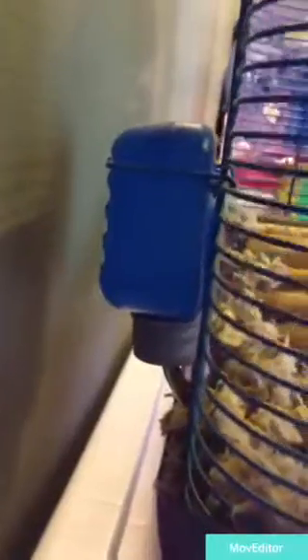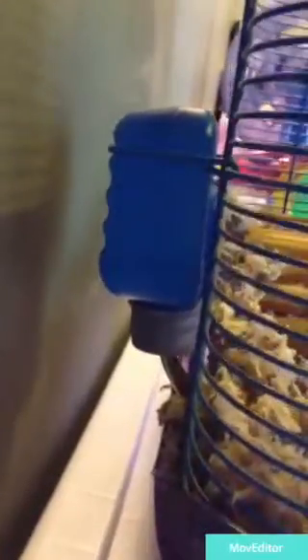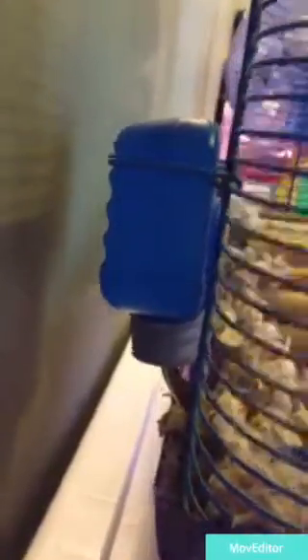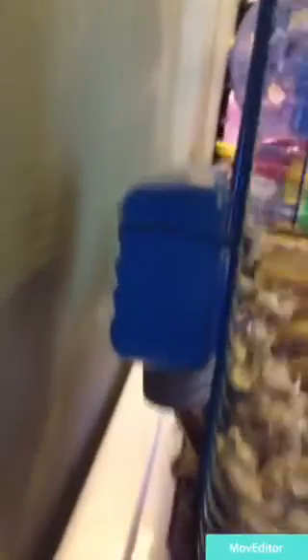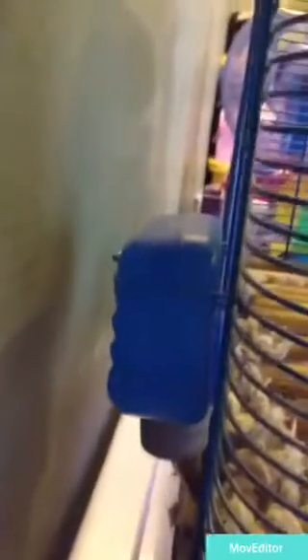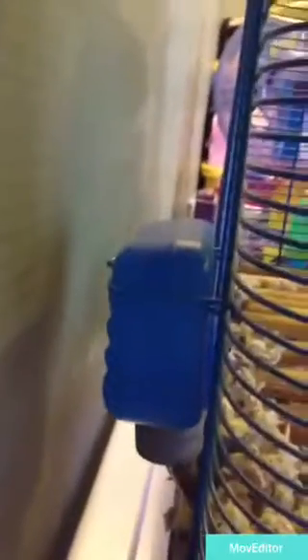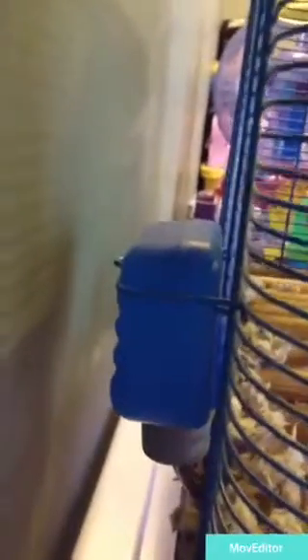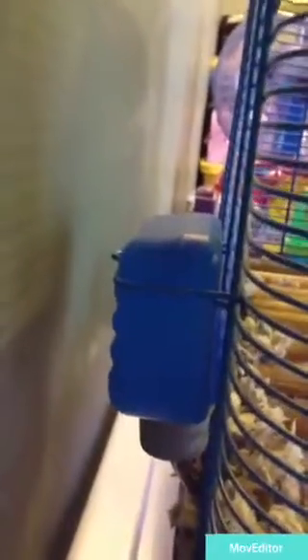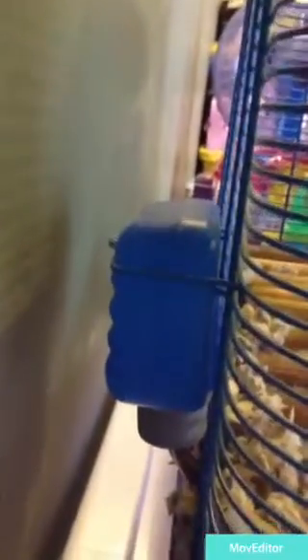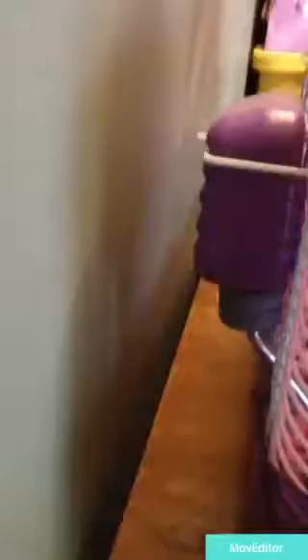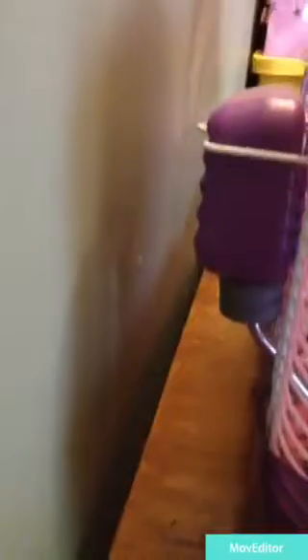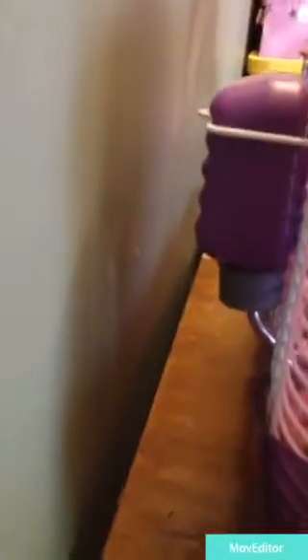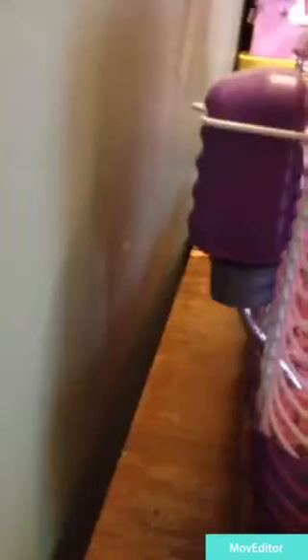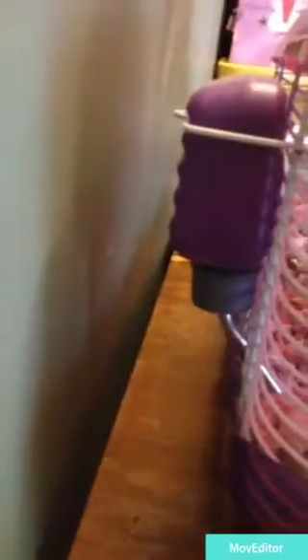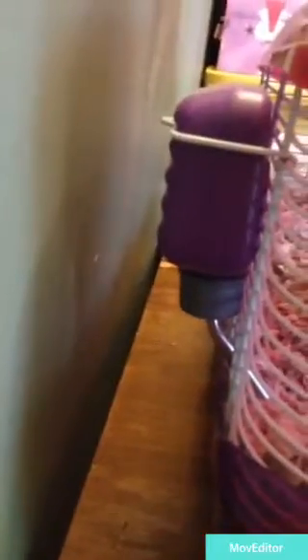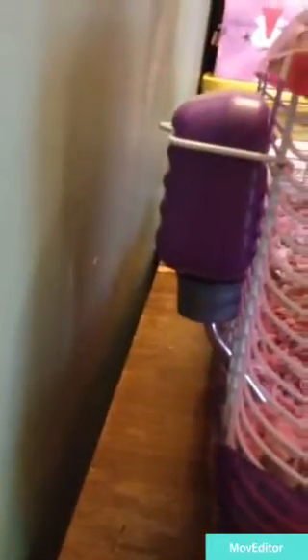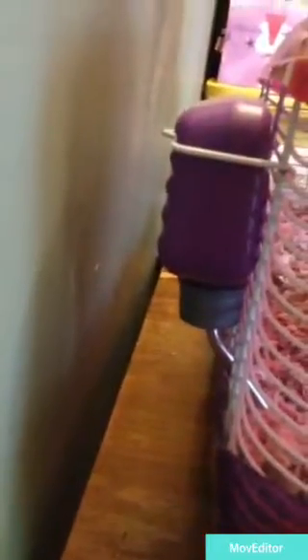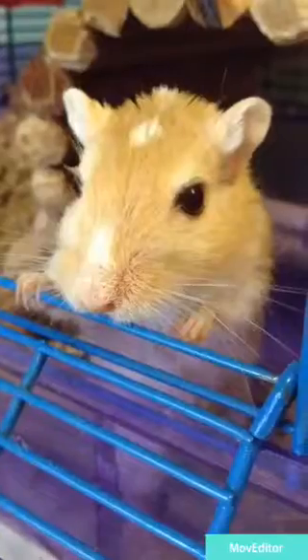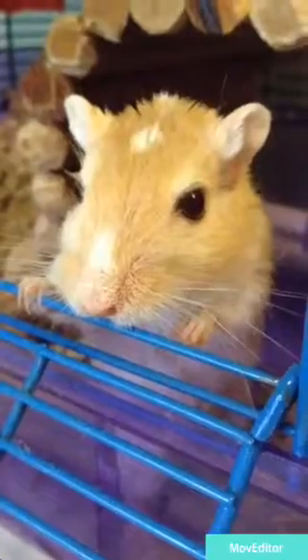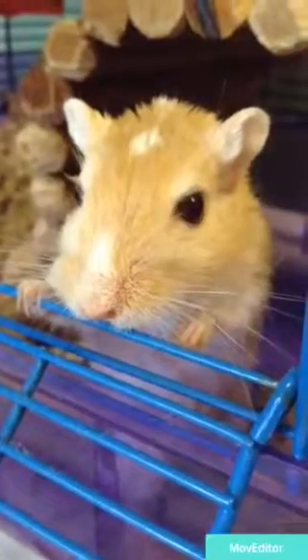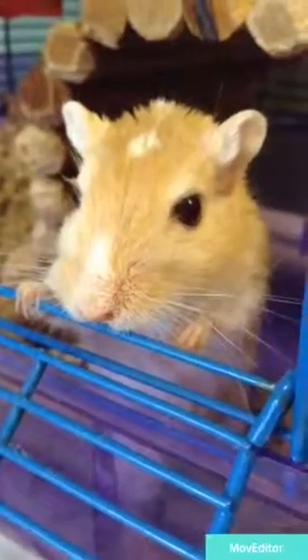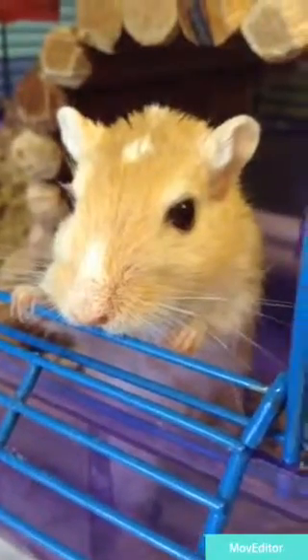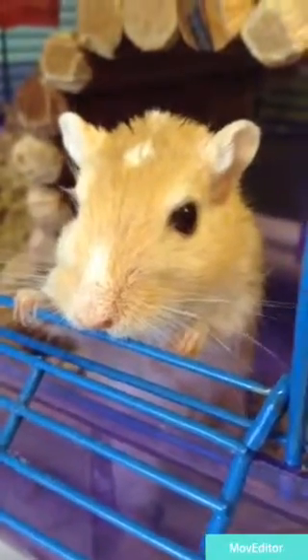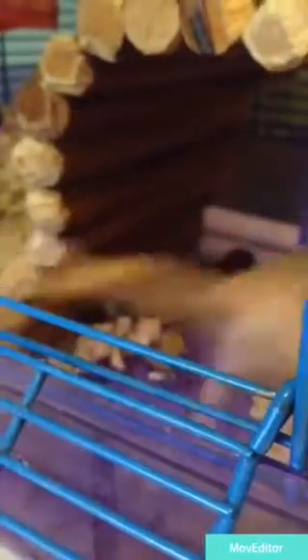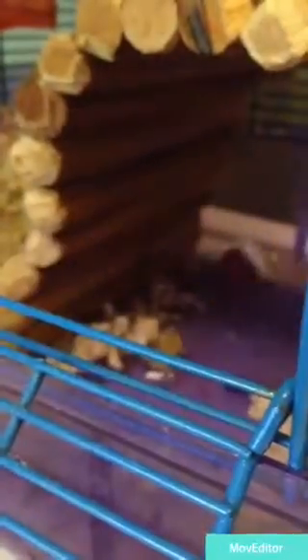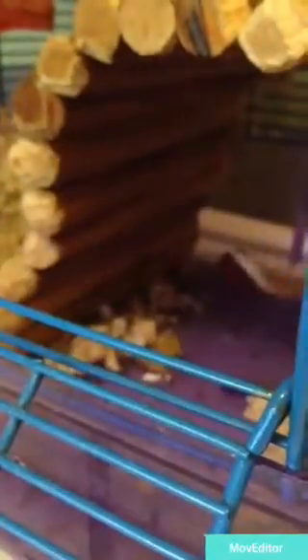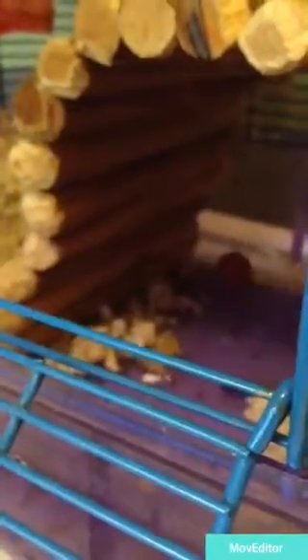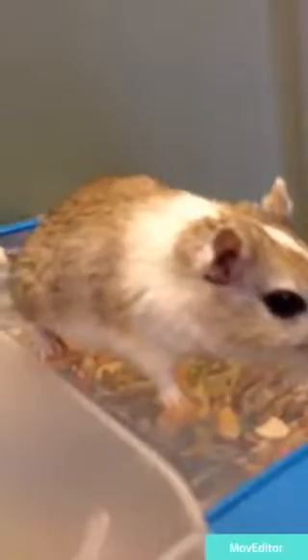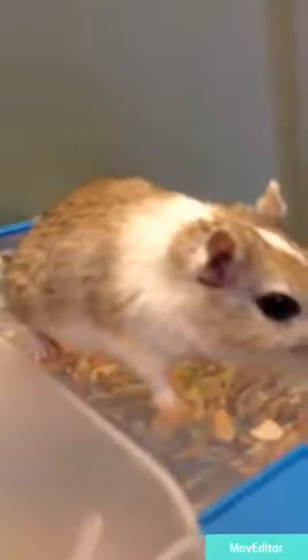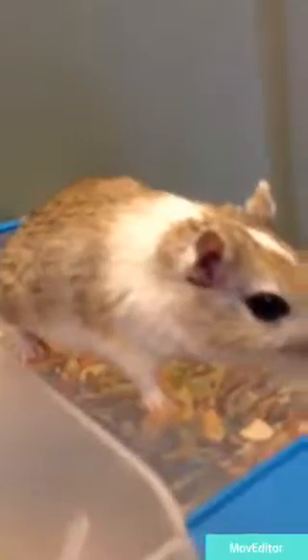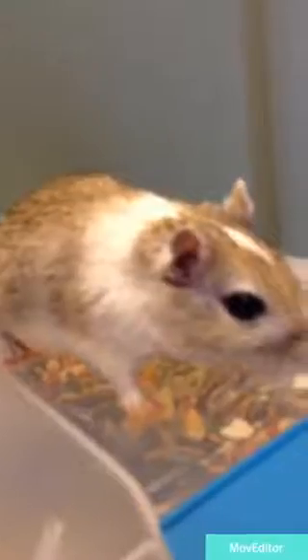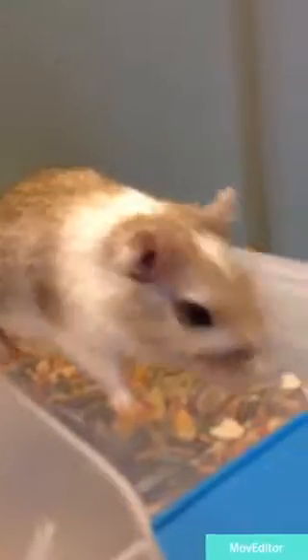Next you are going to need a water bottle on the cage. My gerbils have right now two water bottles, and on their bigger cage they will also have two water bottles.